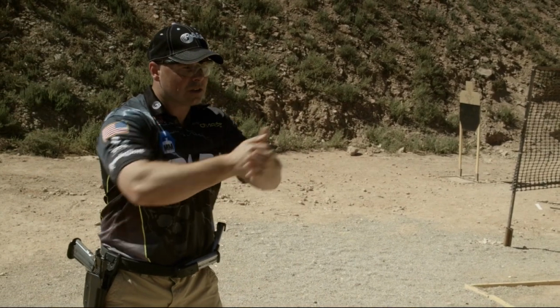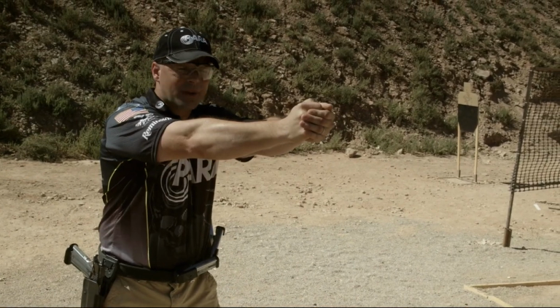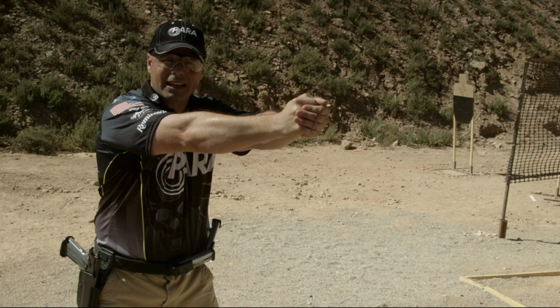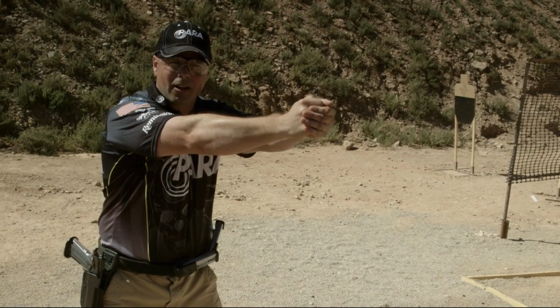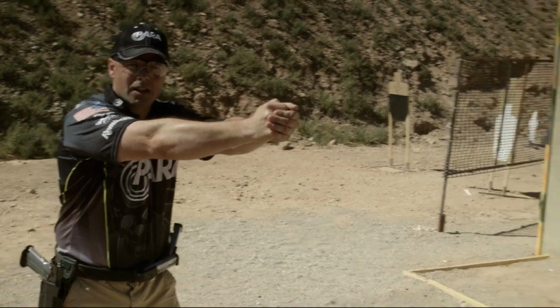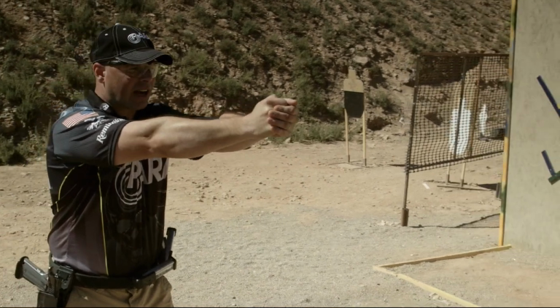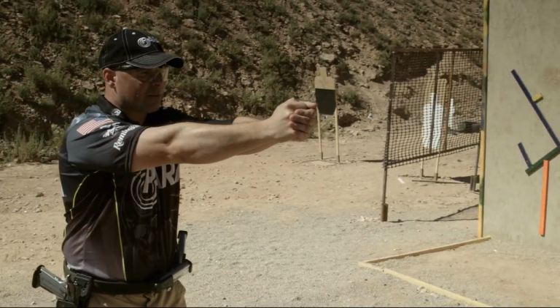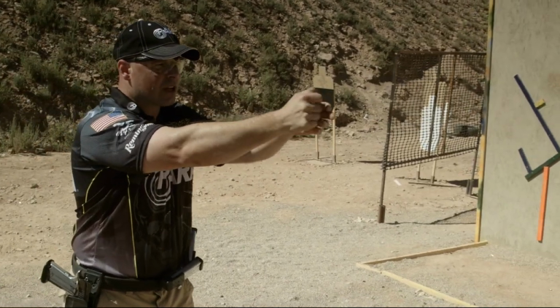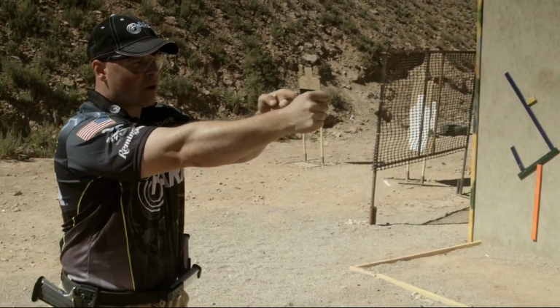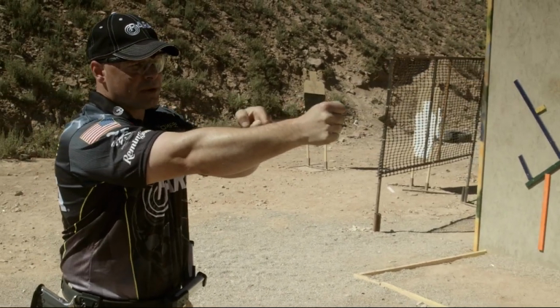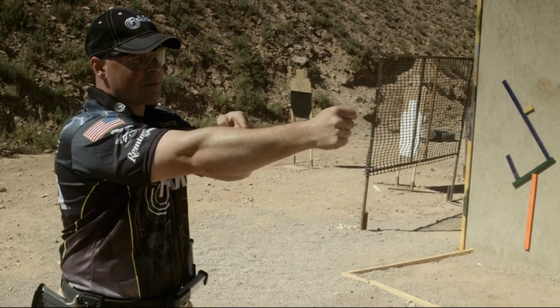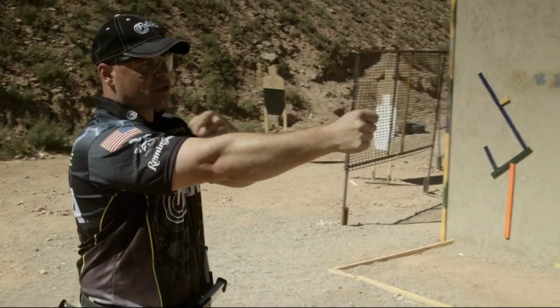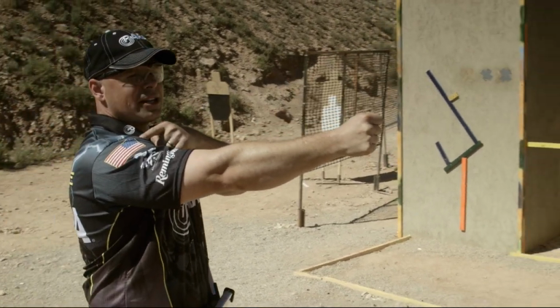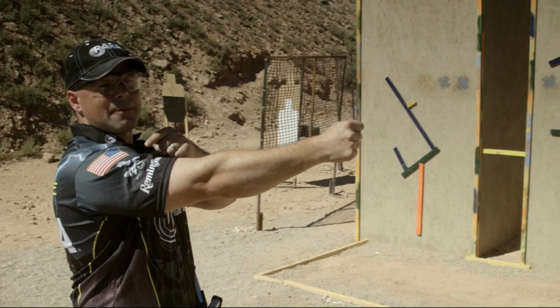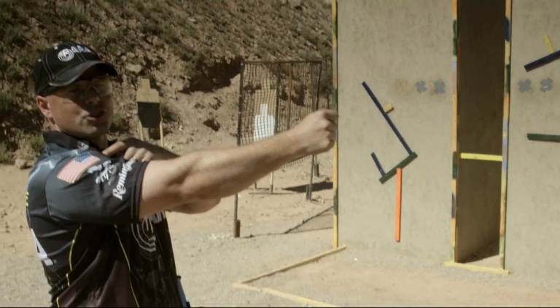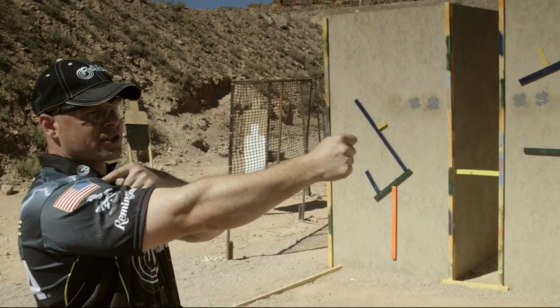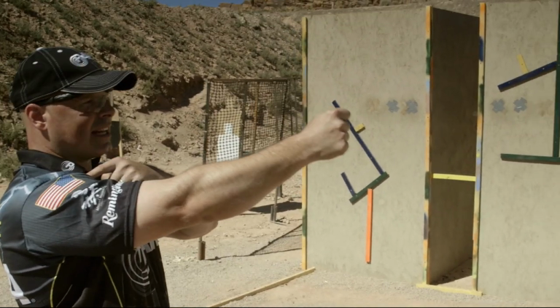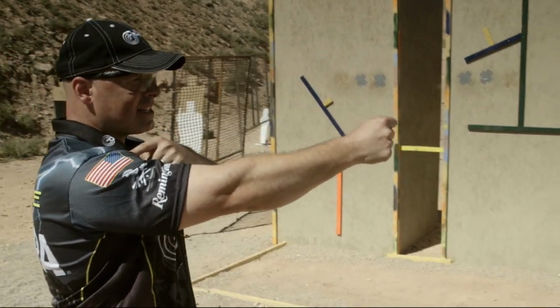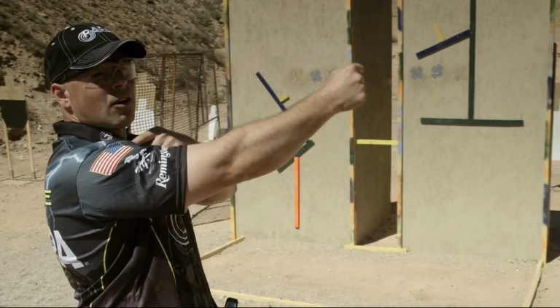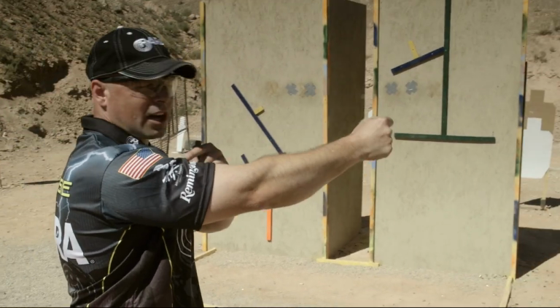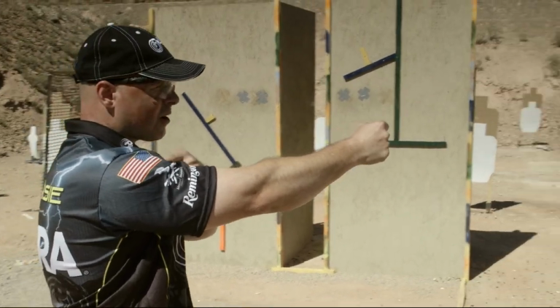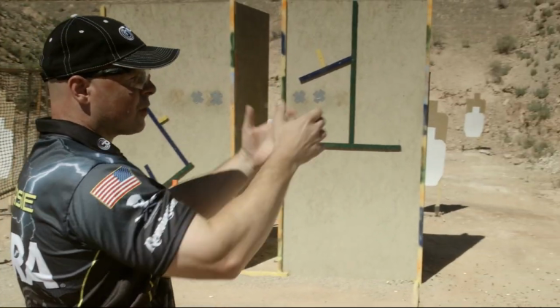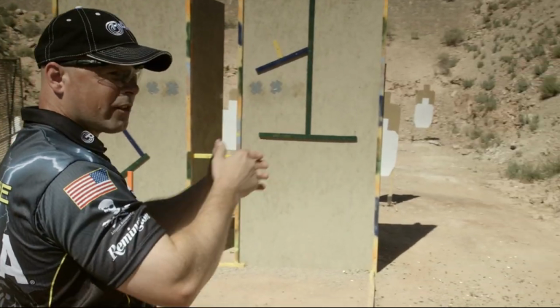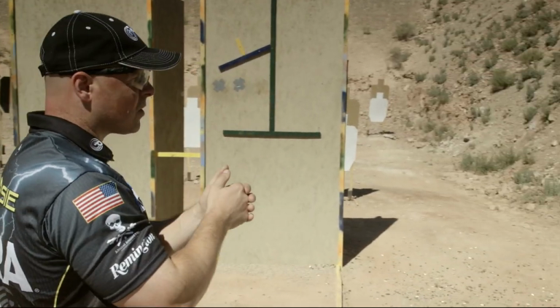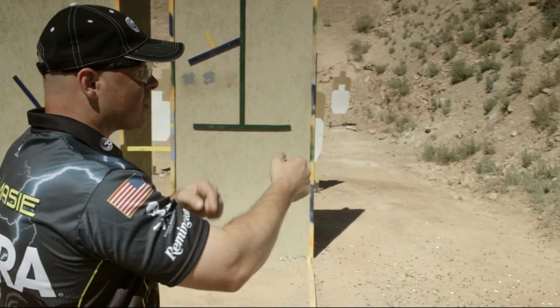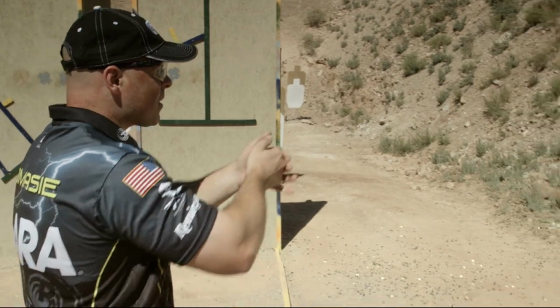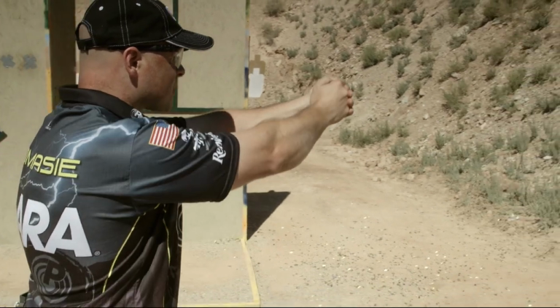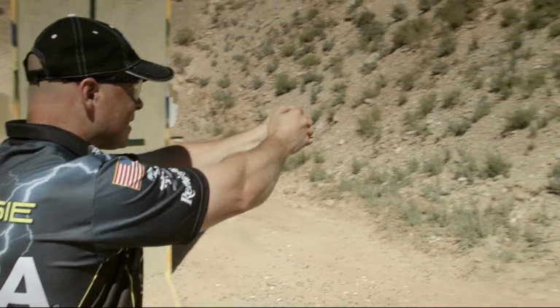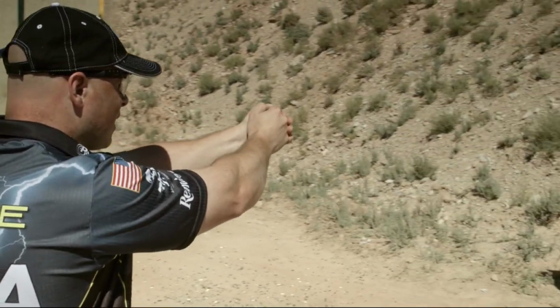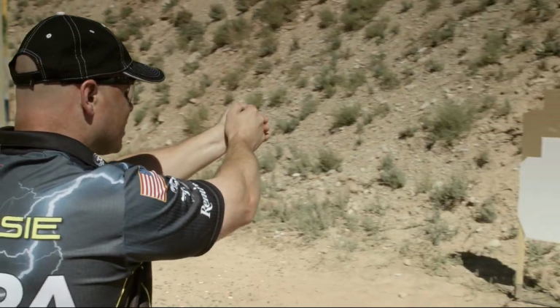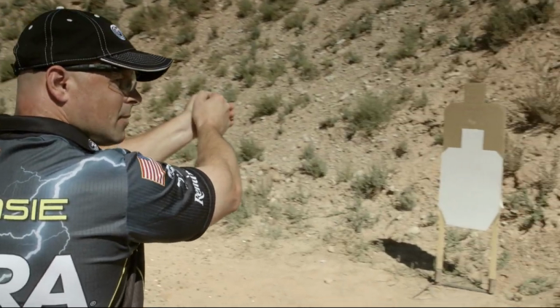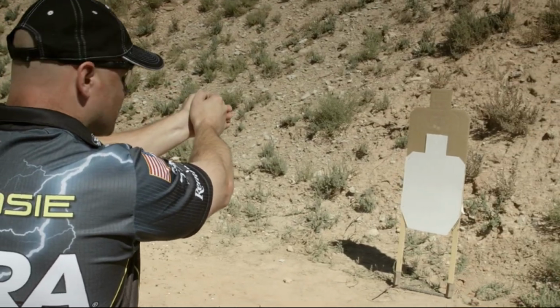You'll notice I'm not locking my elbows. If you lock your elbows, the recoil from the pistol is transmitted straight up into your shoulders, and it's going to take you longer to recover from the recoil of the pistol. So keep your elbows bent, and they'll act like shock absorbers.